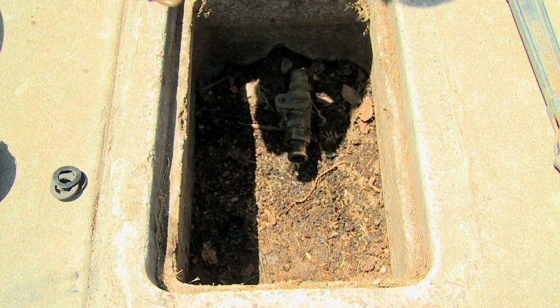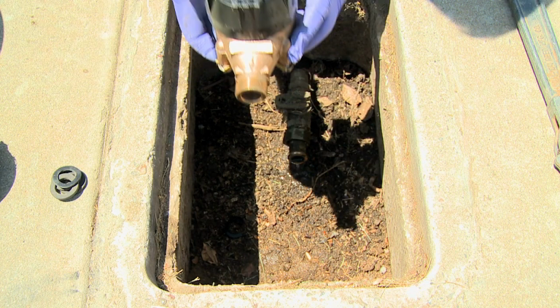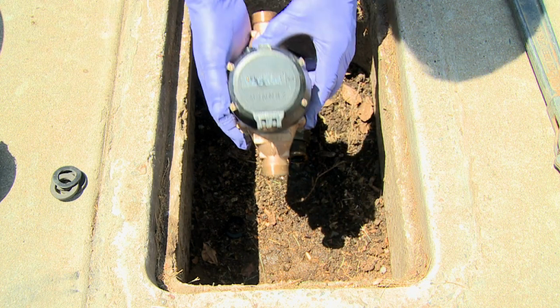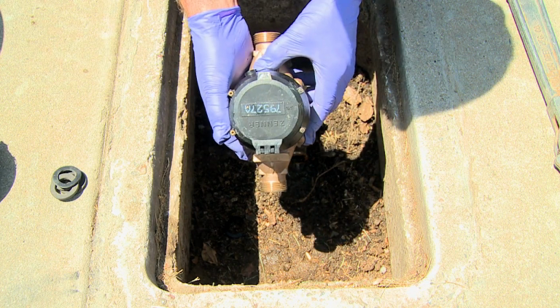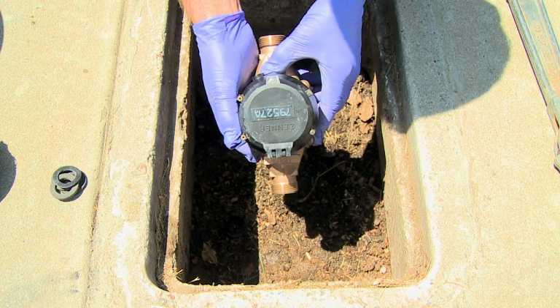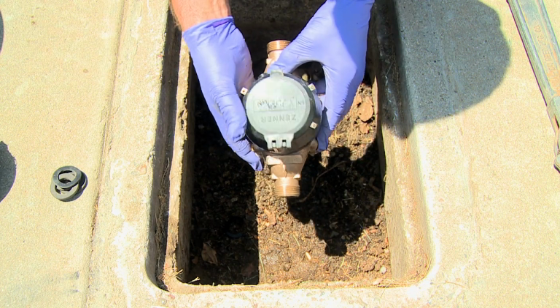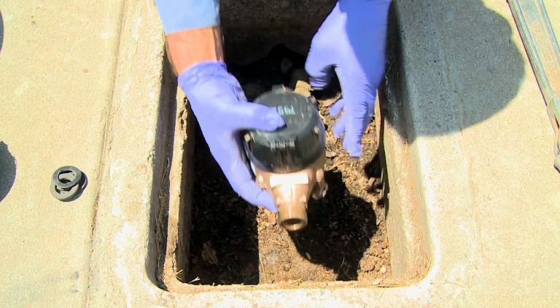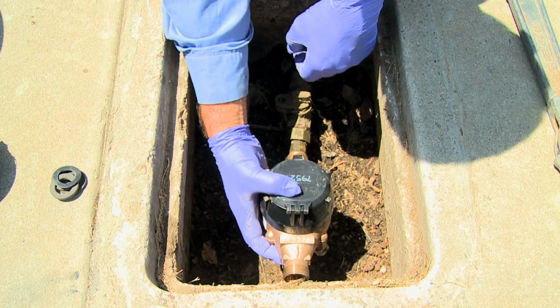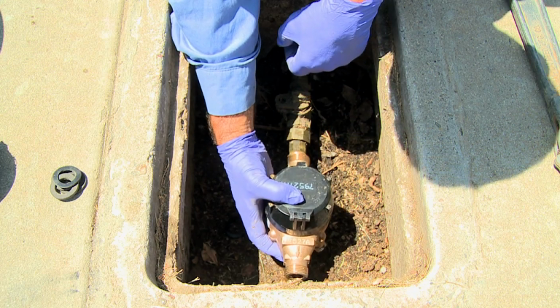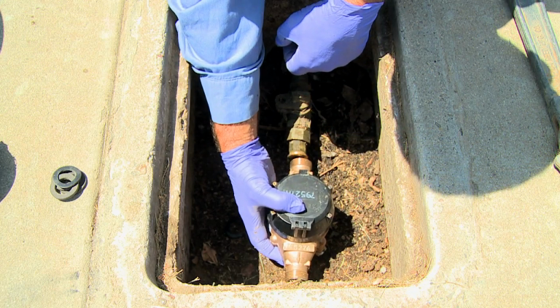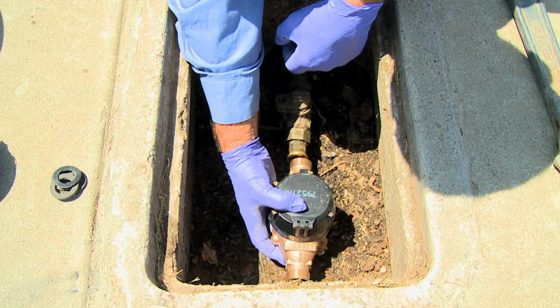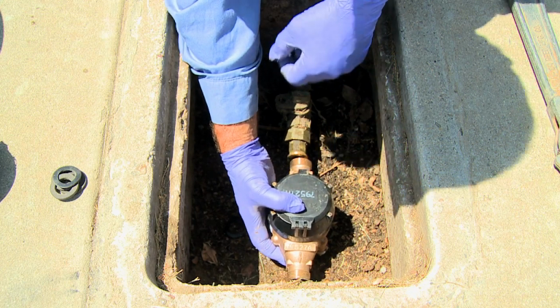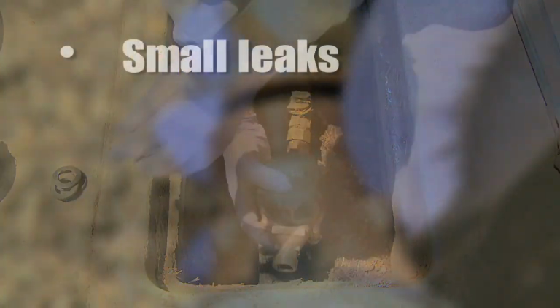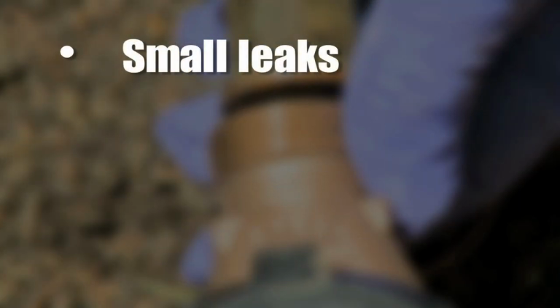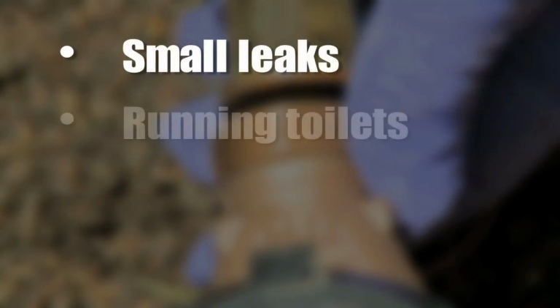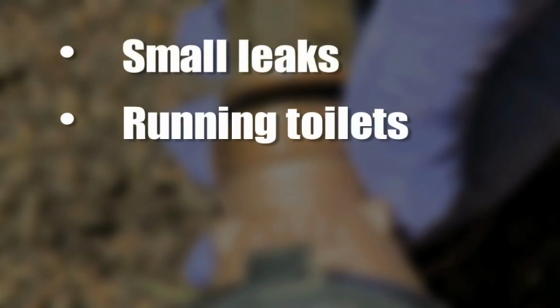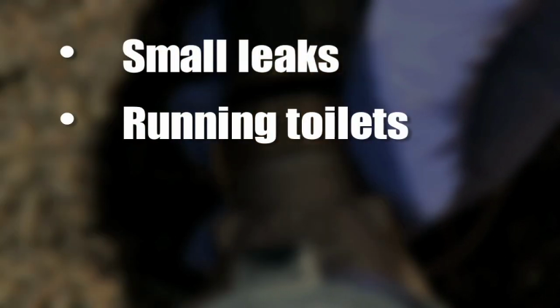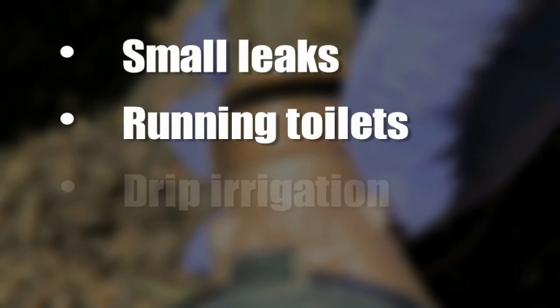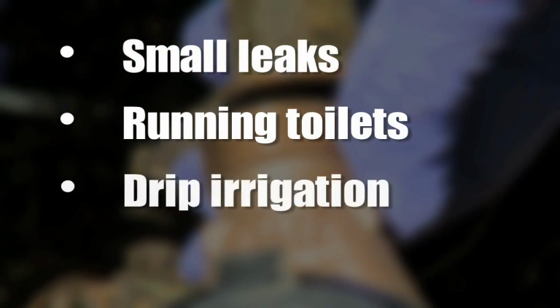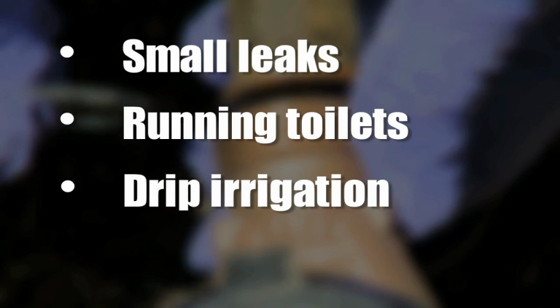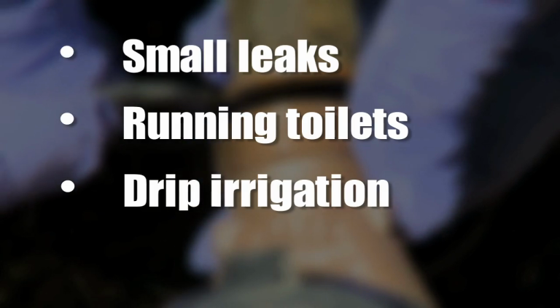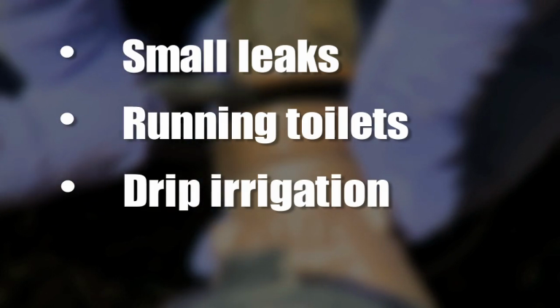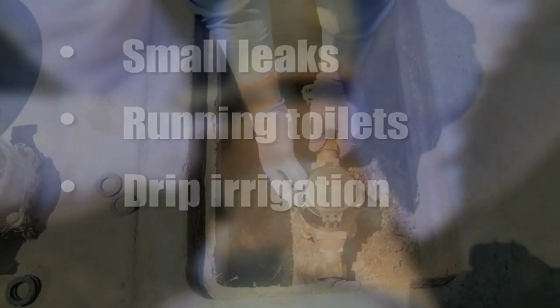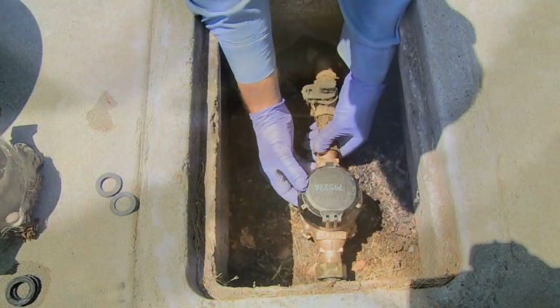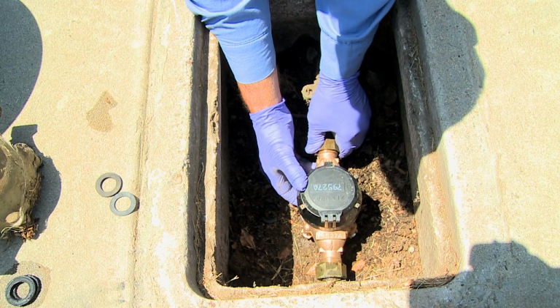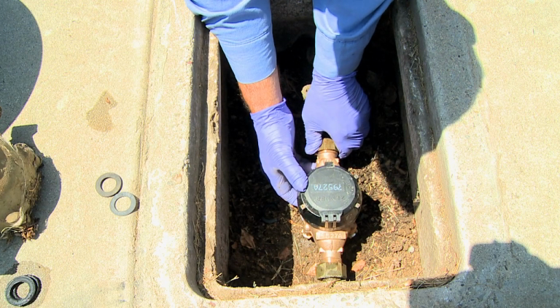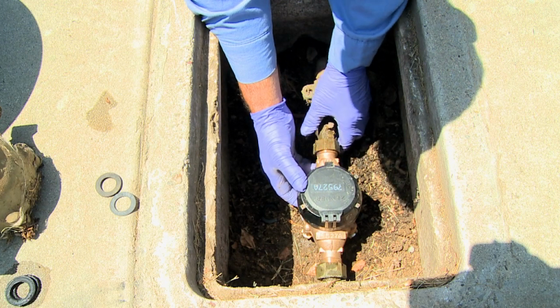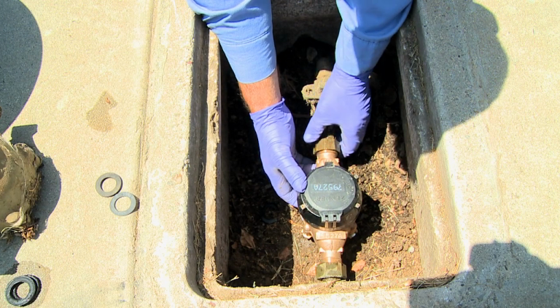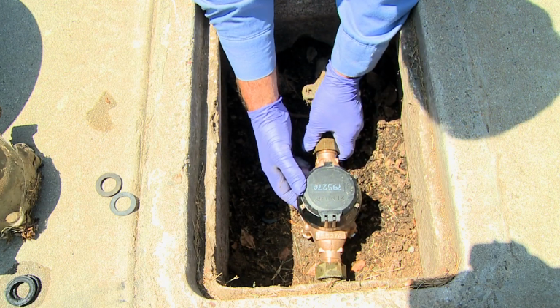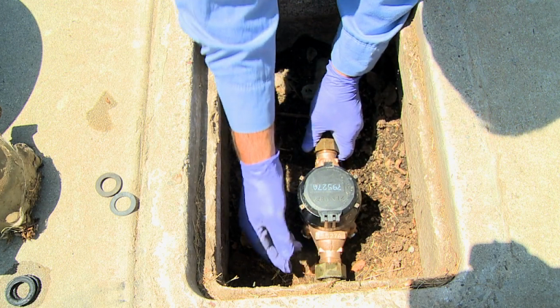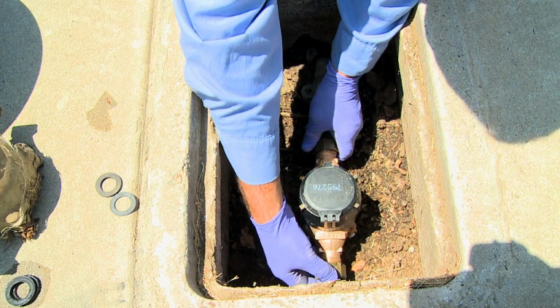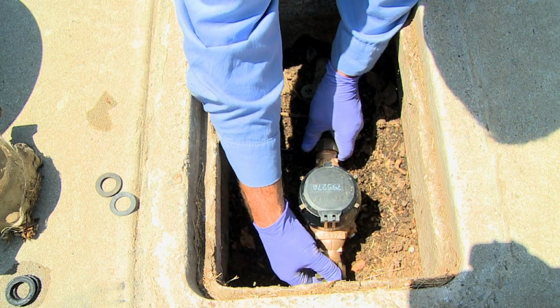Examples of low flowing water that may not be read by an aging meter include small leaks, running toilets, and drip irrigation. It's important to check your water system to make sure you're using your water efficiently.